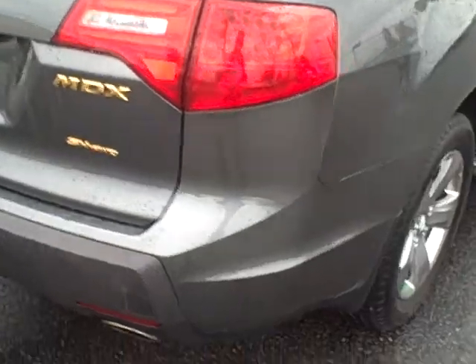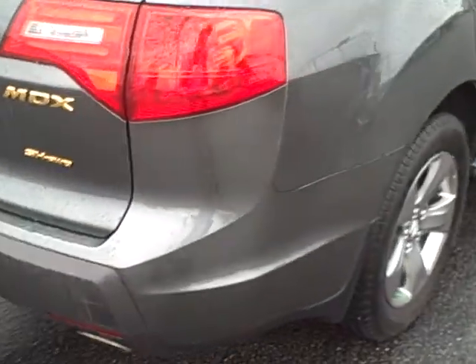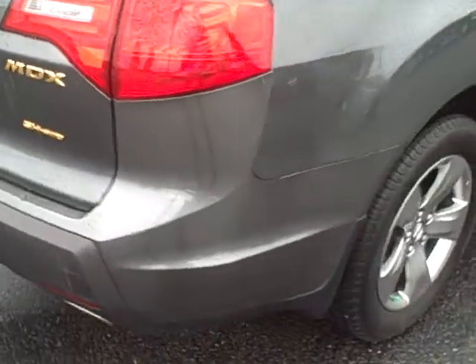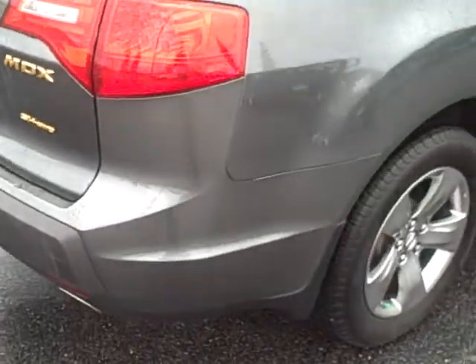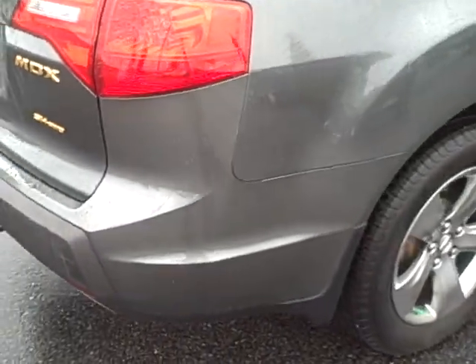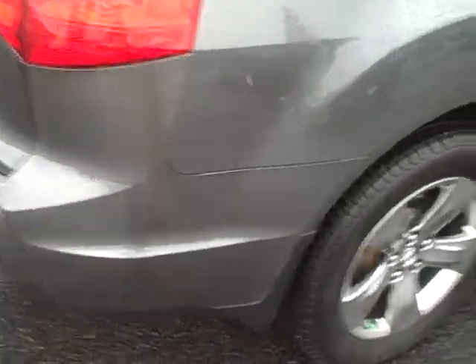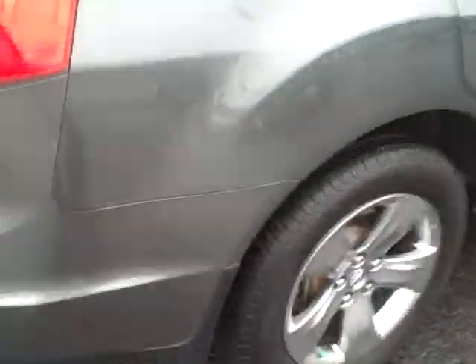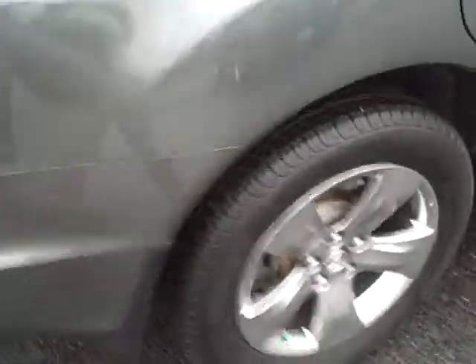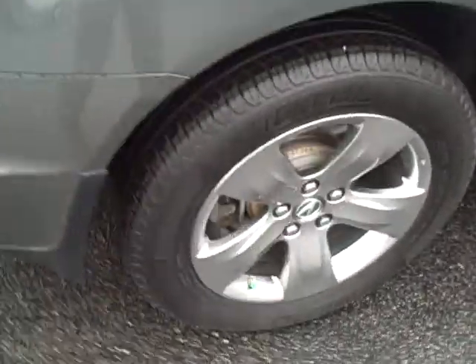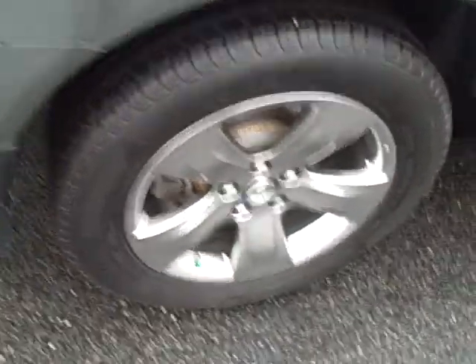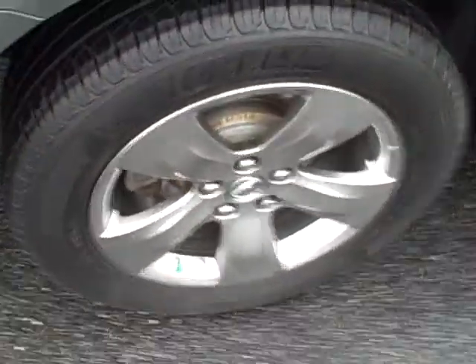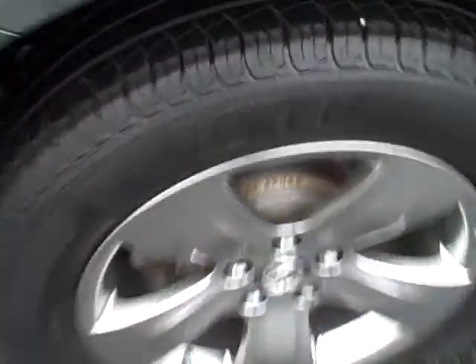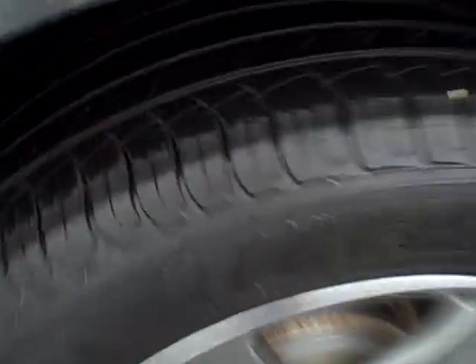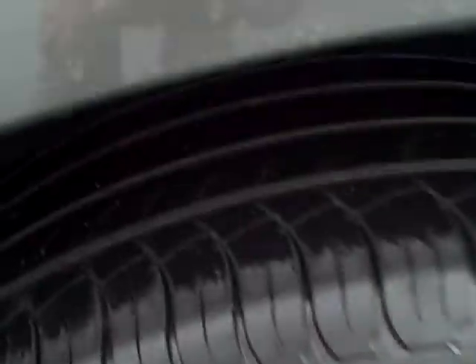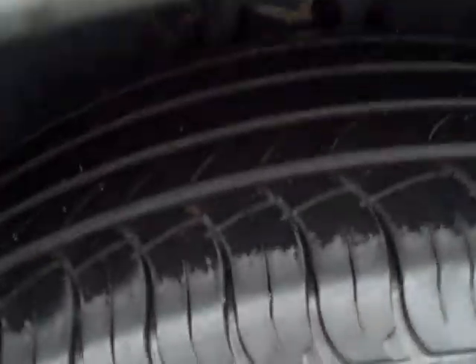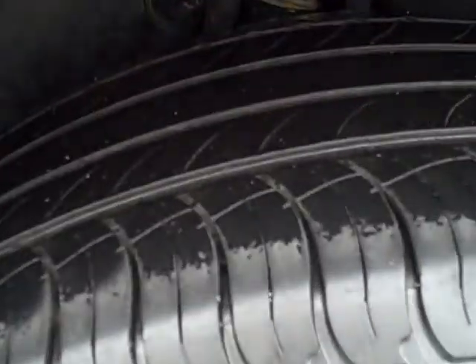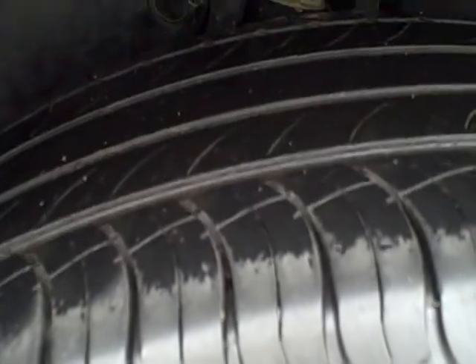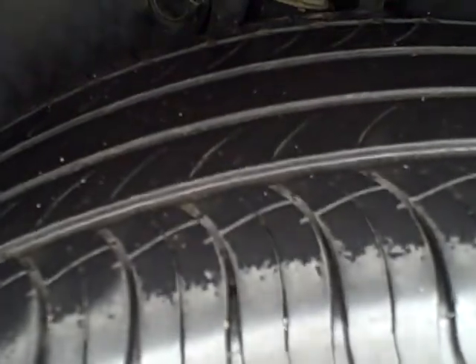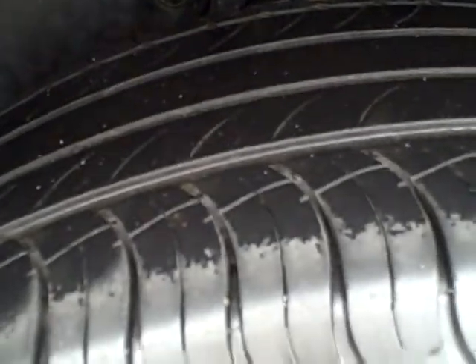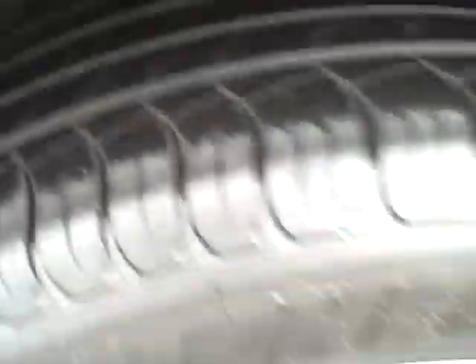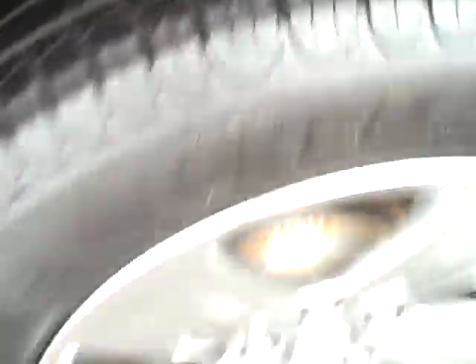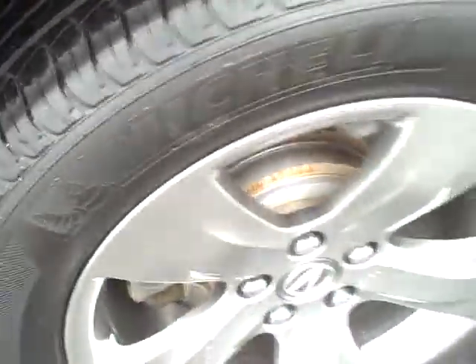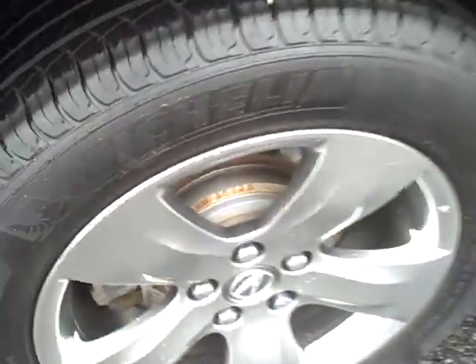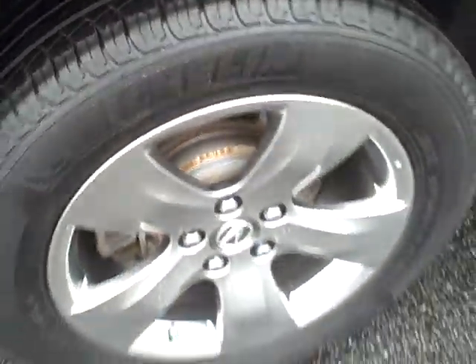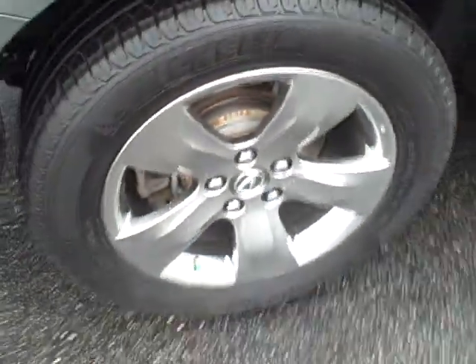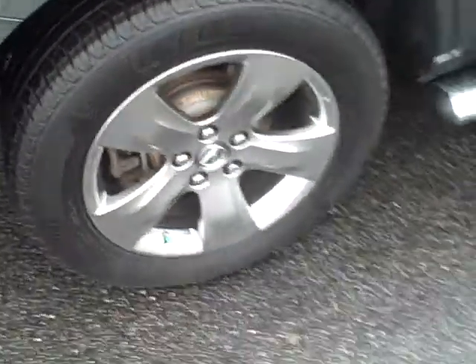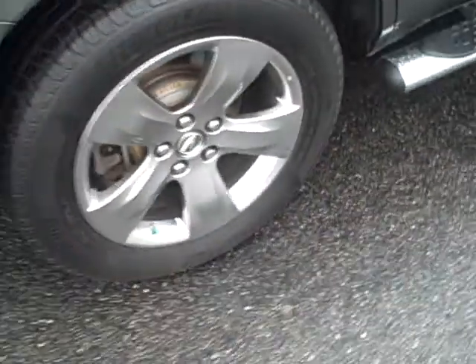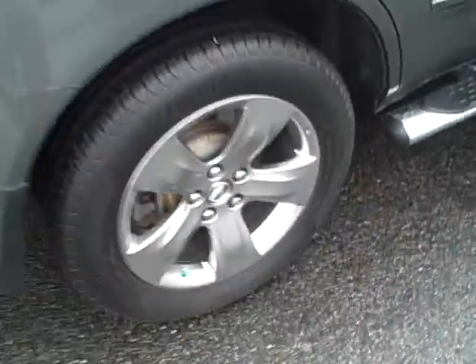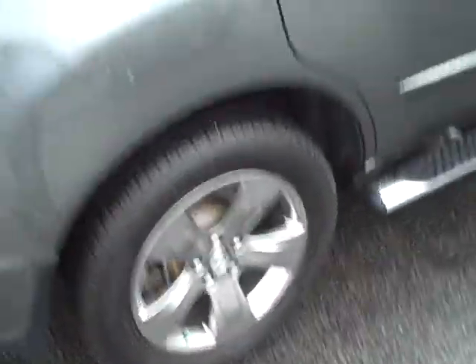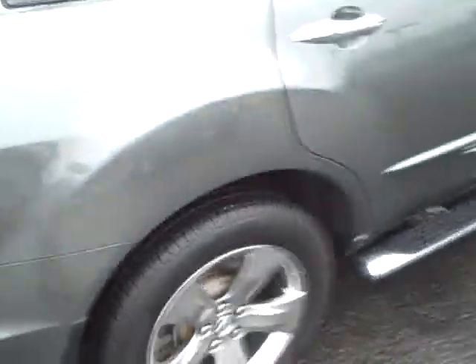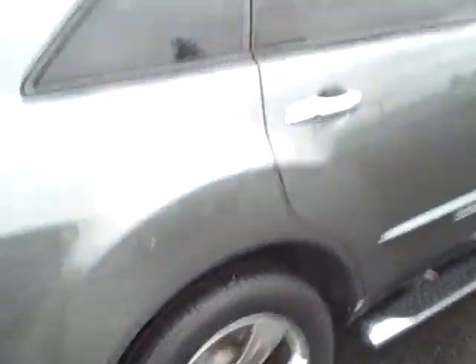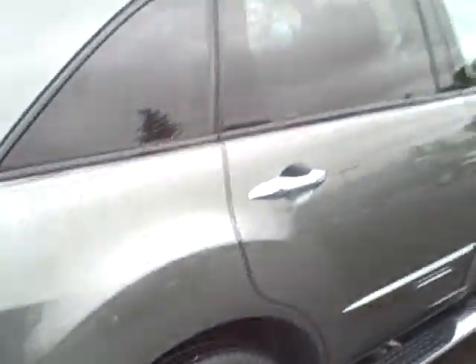Coming around to the passenger side, looking at the right rear tire — it's about the same tread depth. 18-inch wheels.